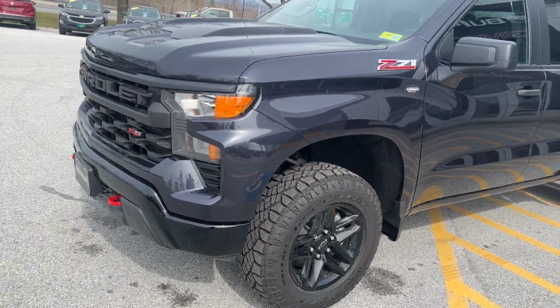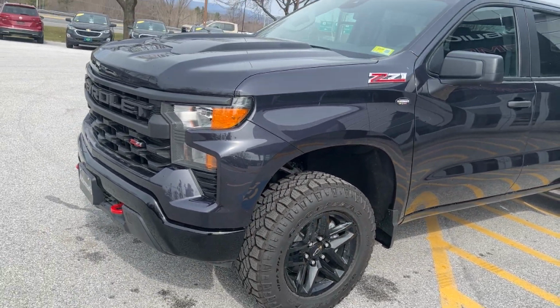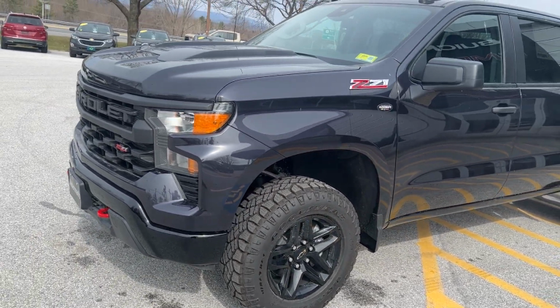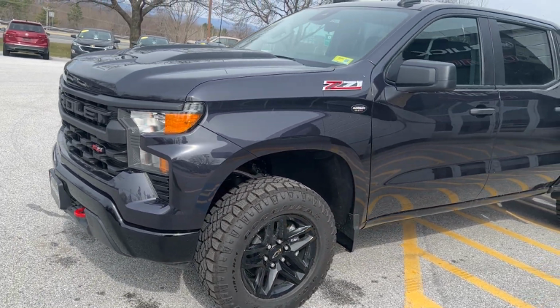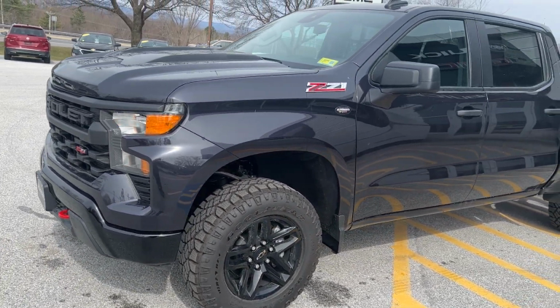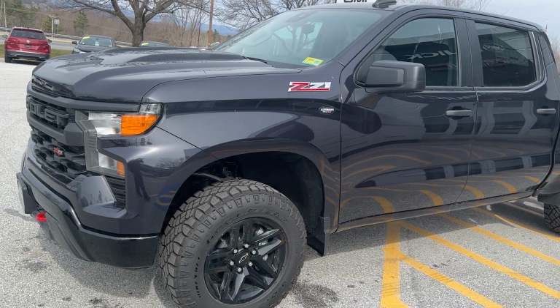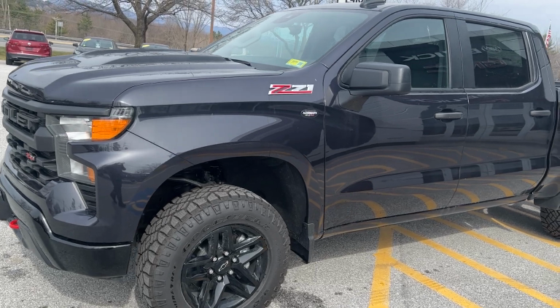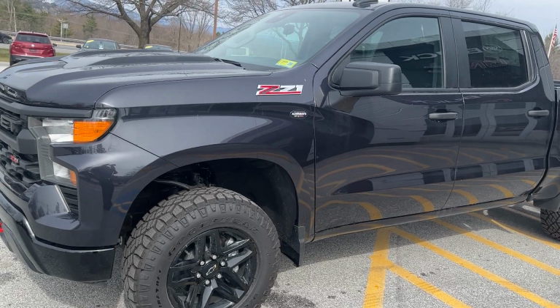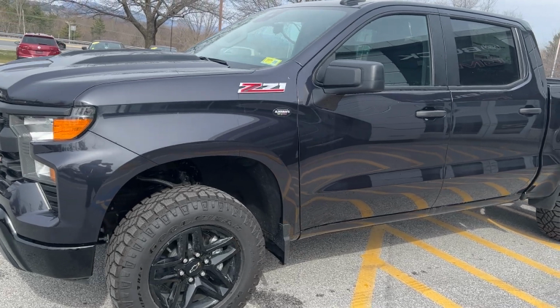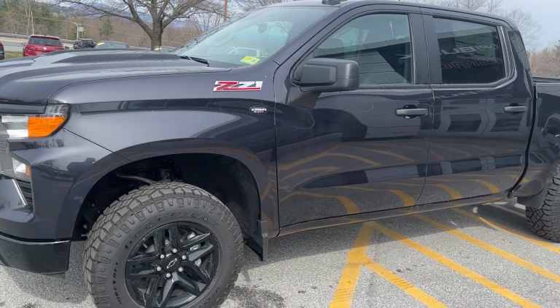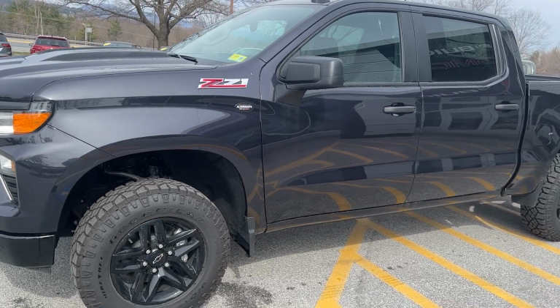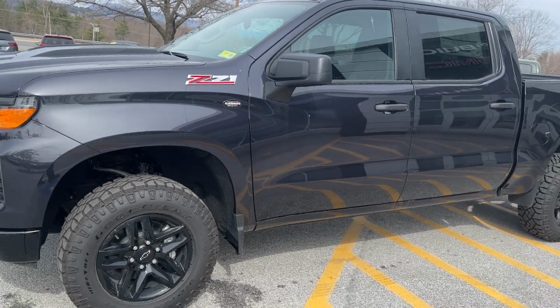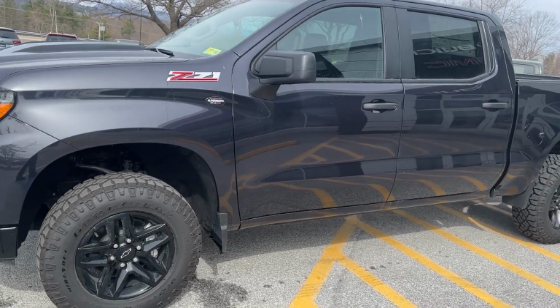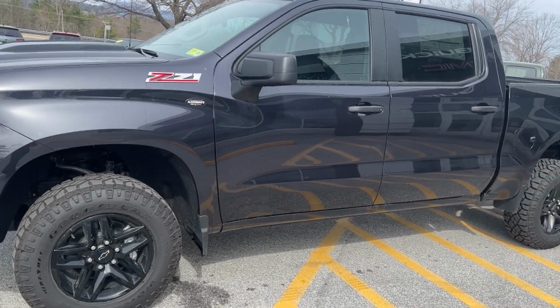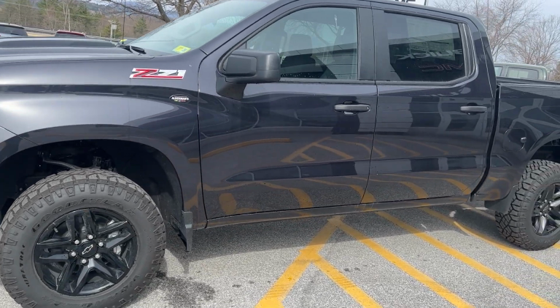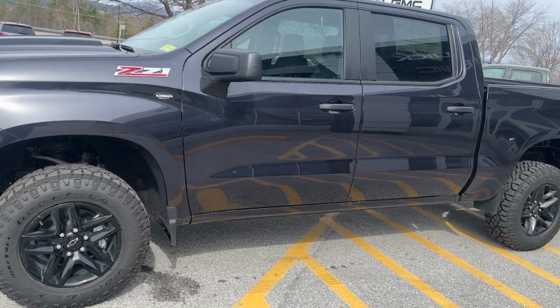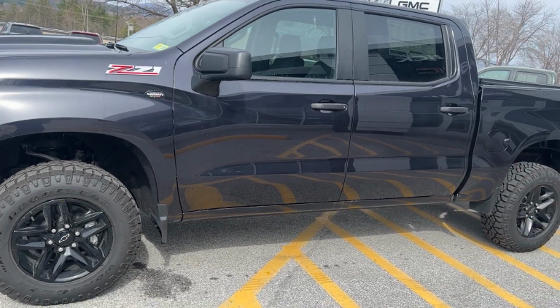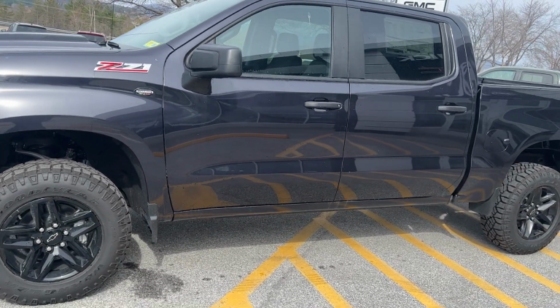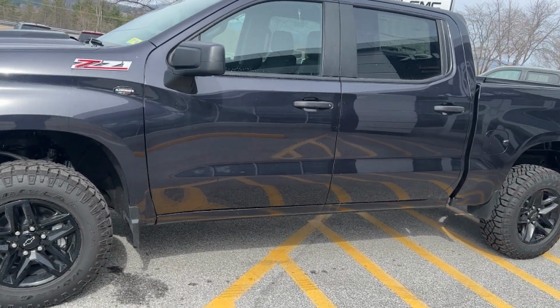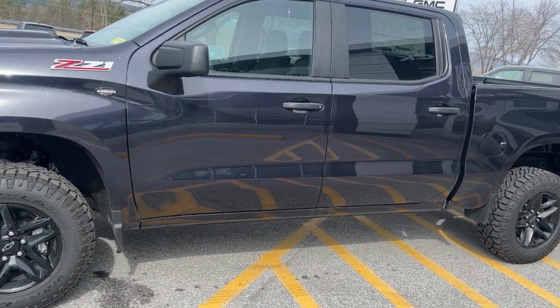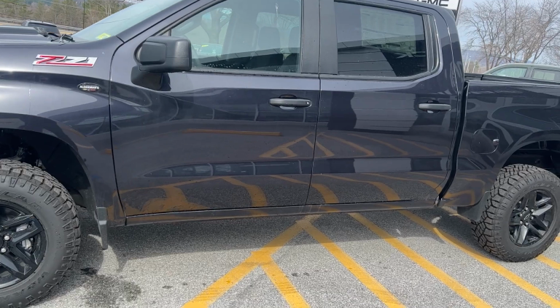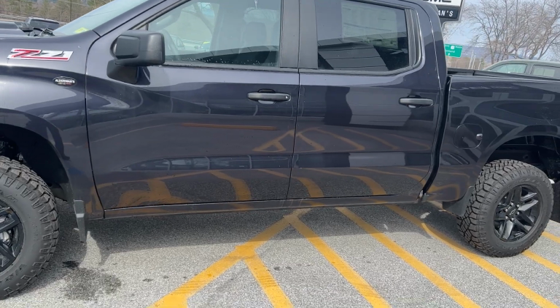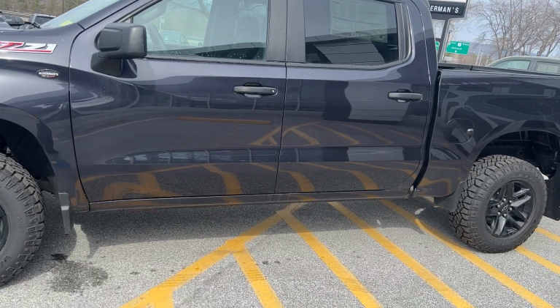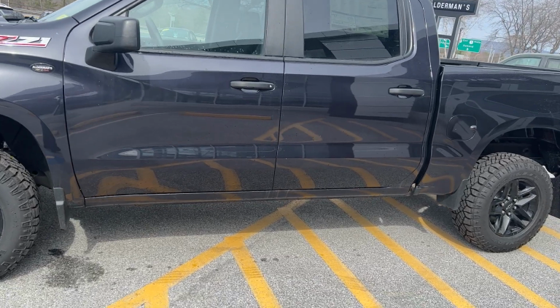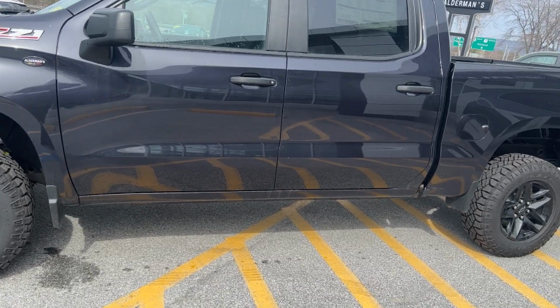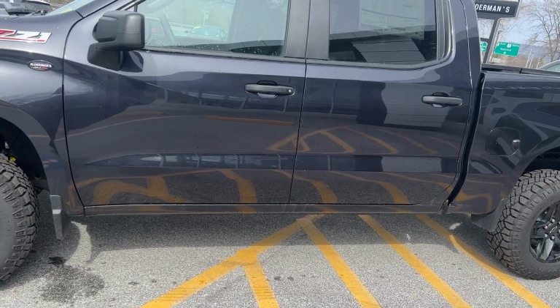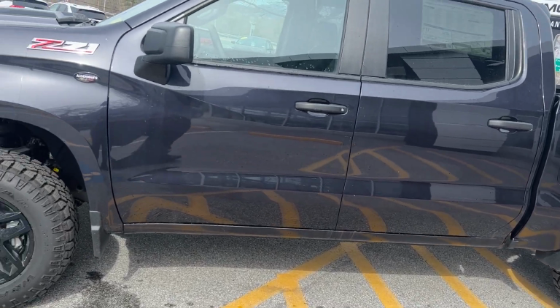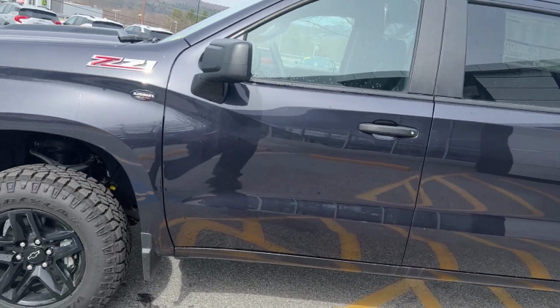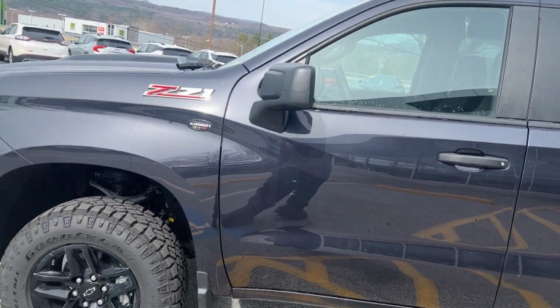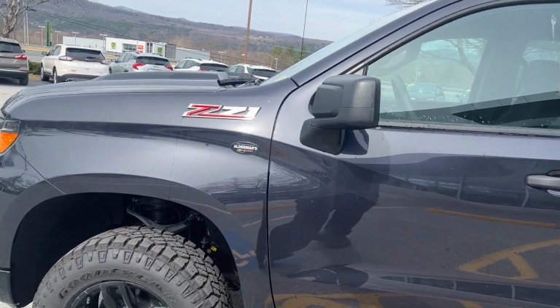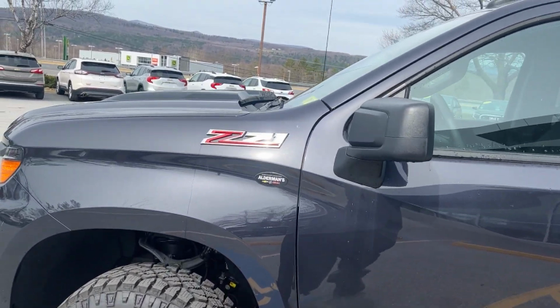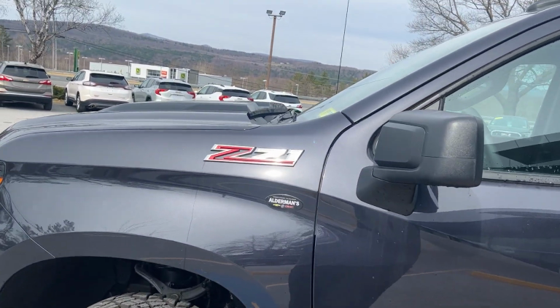You should also have a Duratrac tire, so a really aggressive tire. This one has the 2.7 liter turbo, 310 horsepower, 430 foot-pounds of torque, and this truck will tow 8,900 pounds. Once again you have the Z71 badging there.